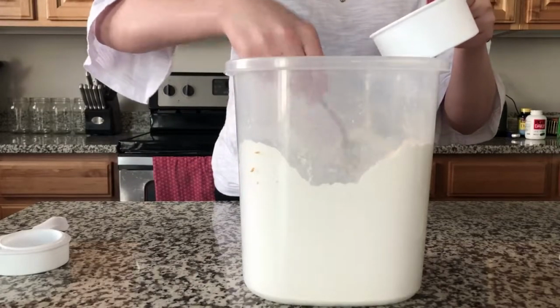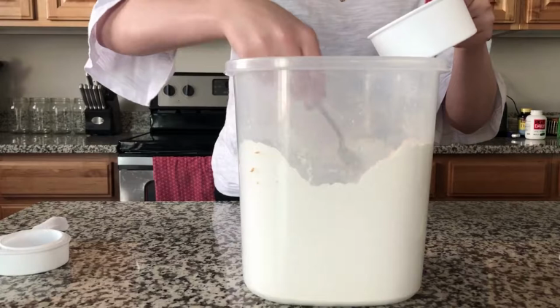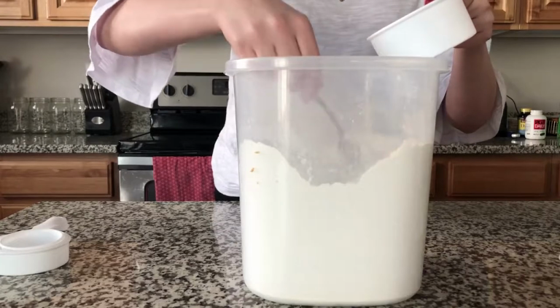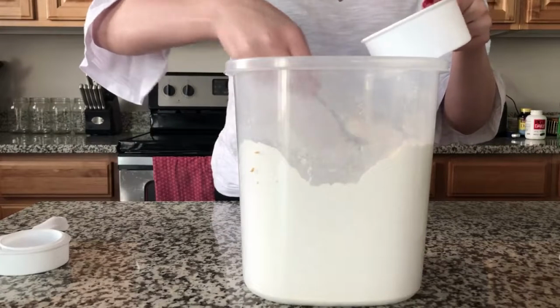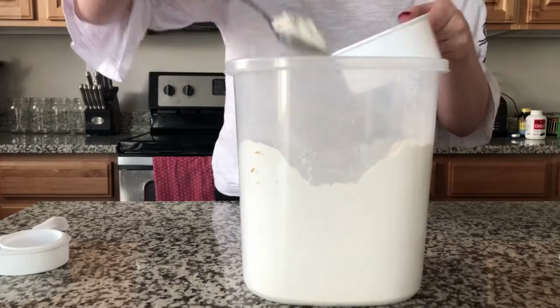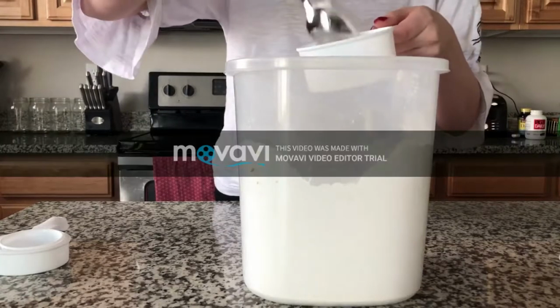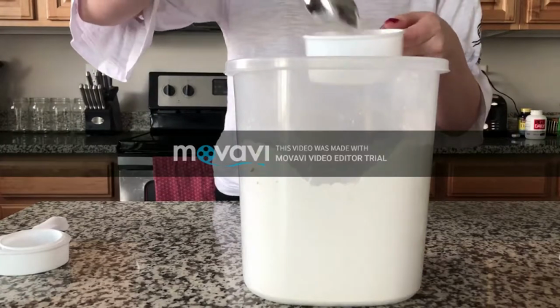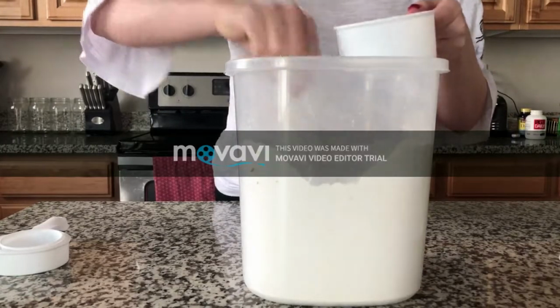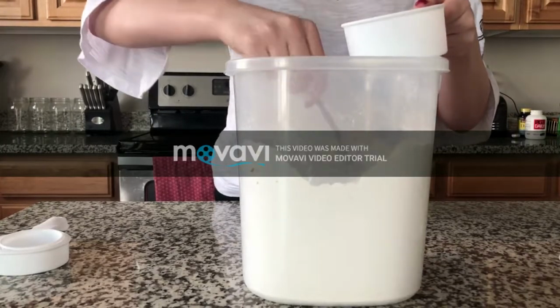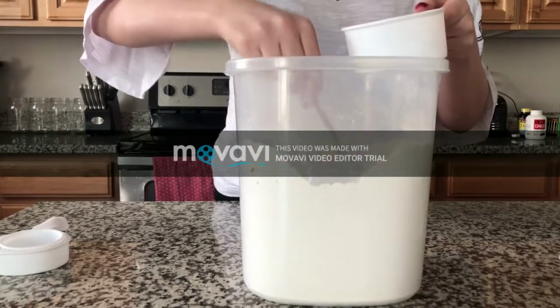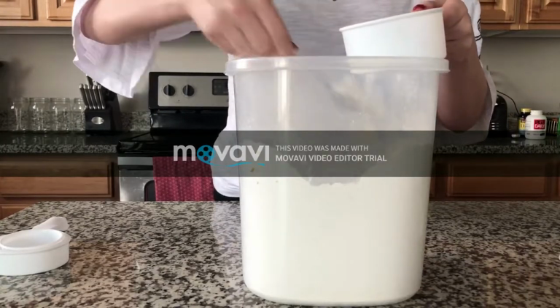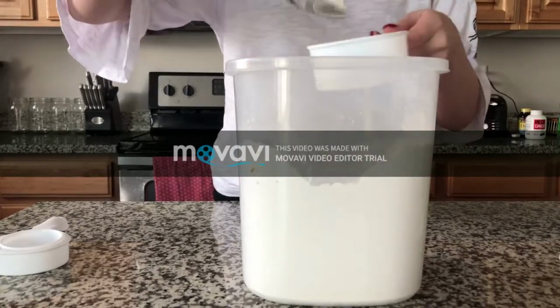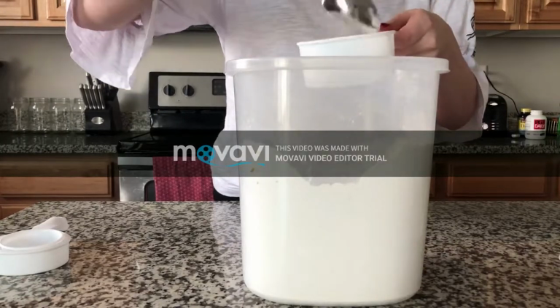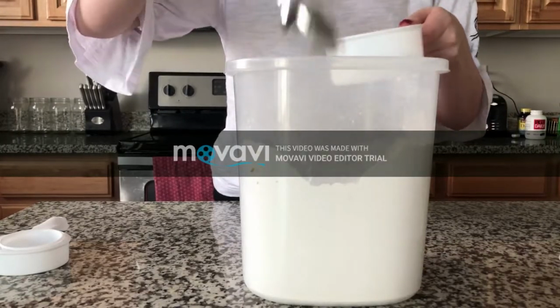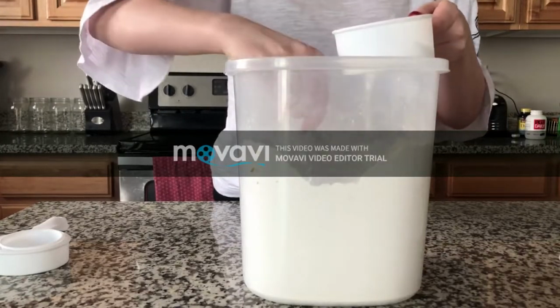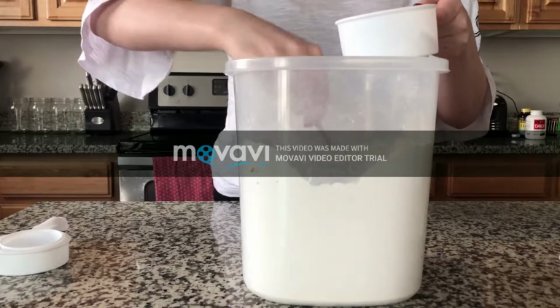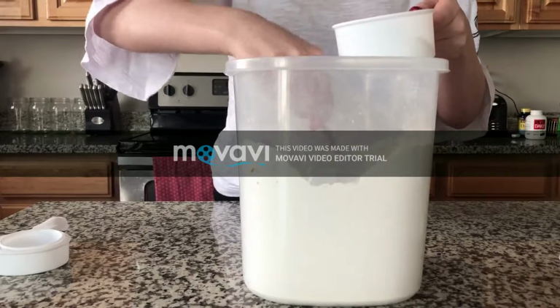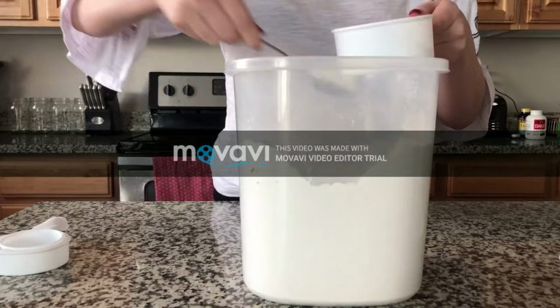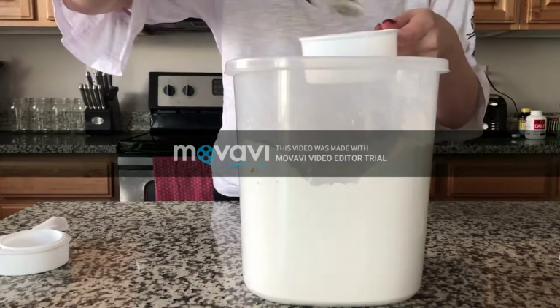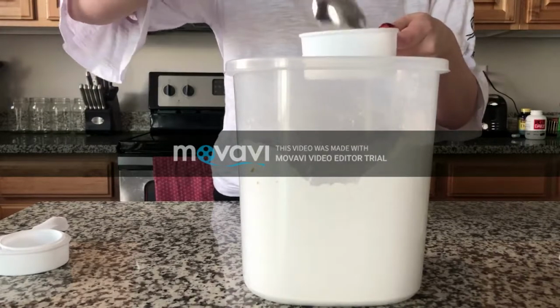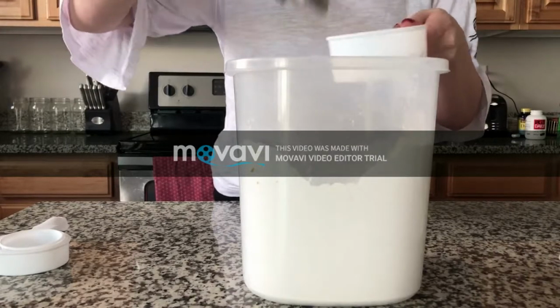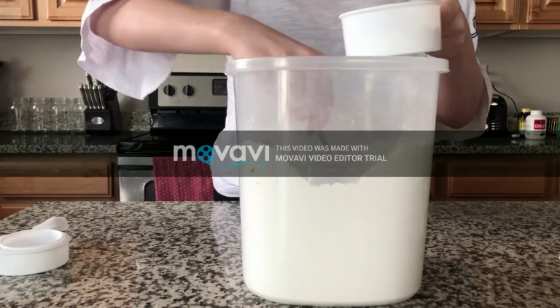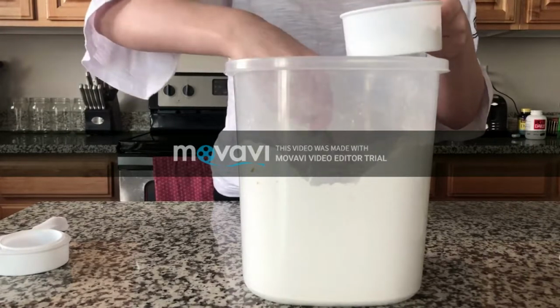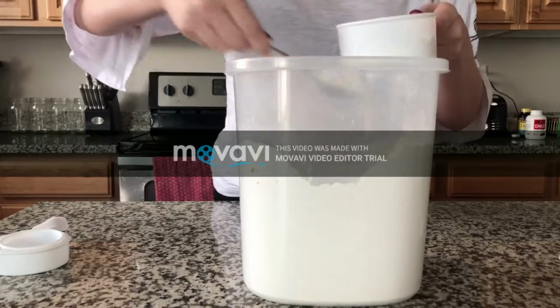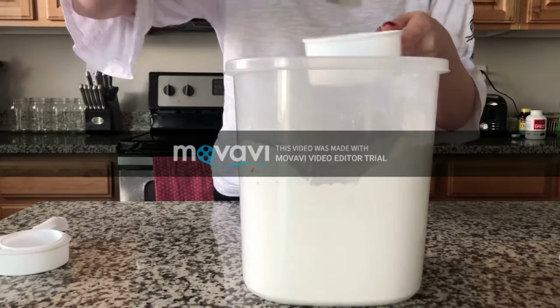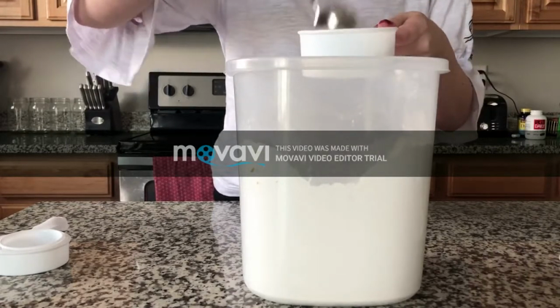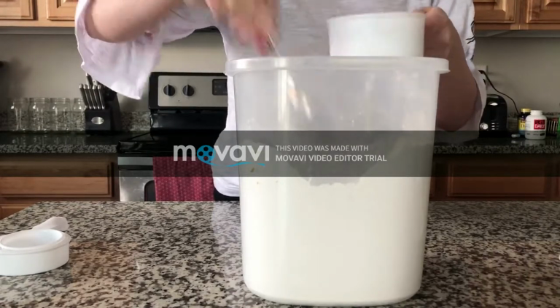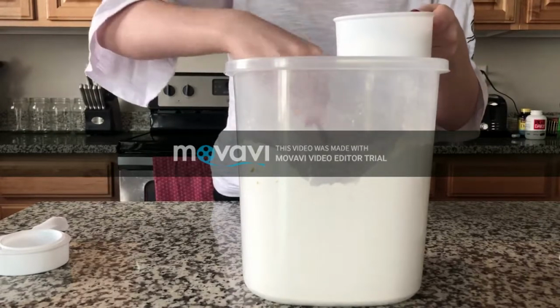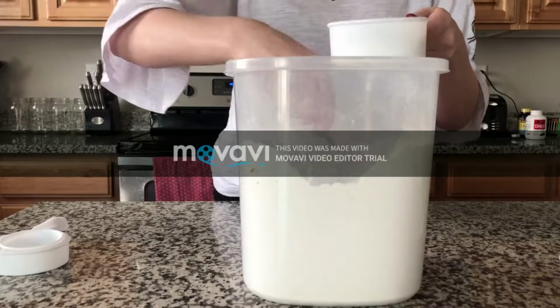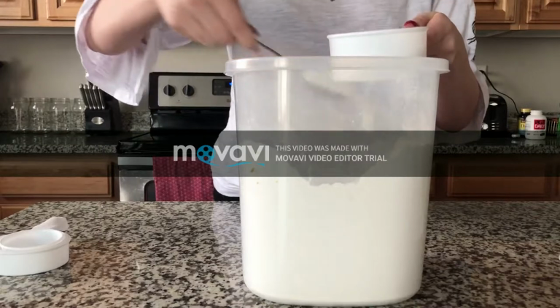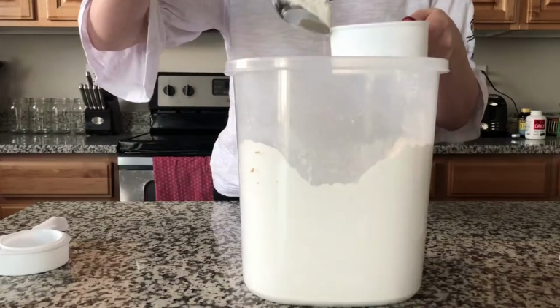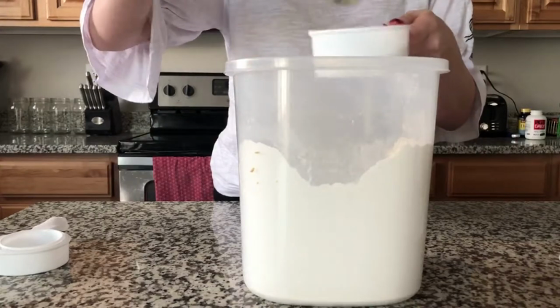Measuring flour wrong is one of the most common mistakes made in the kitchen. To correctly measure flour, you don't want to just scoop the cup in and get a big scoop of flour.